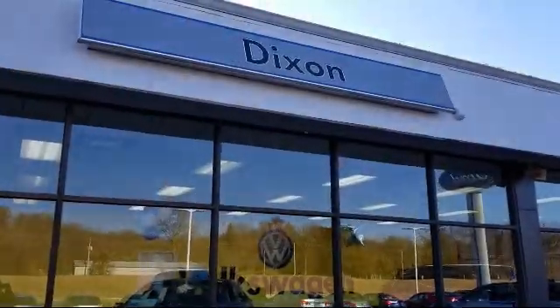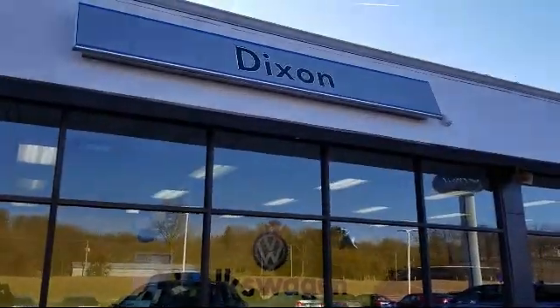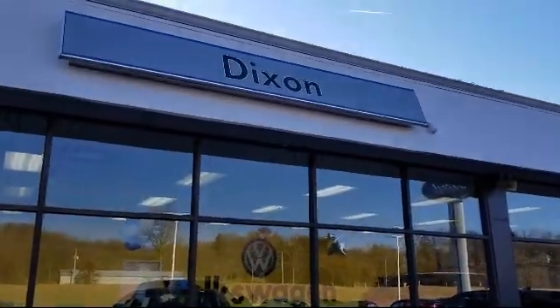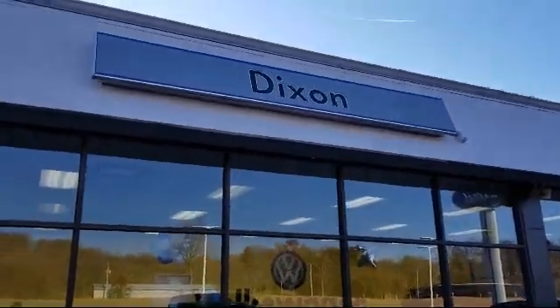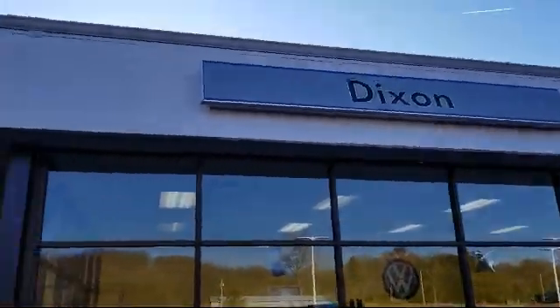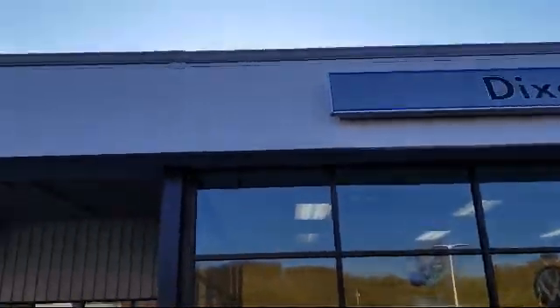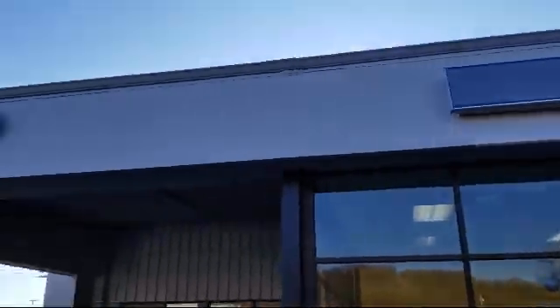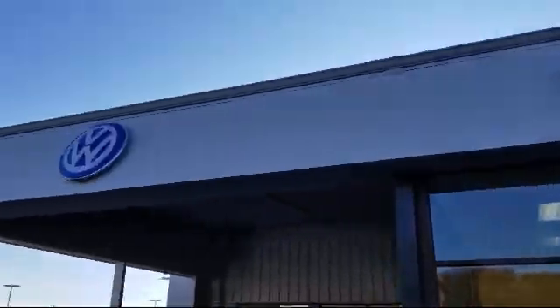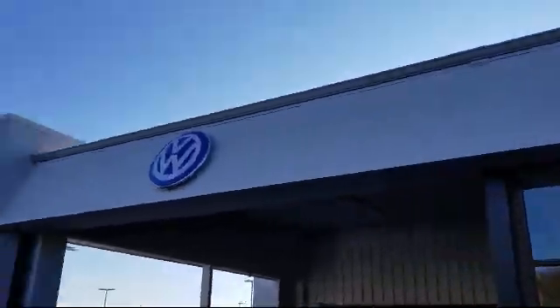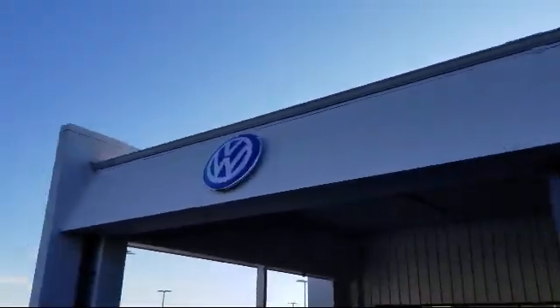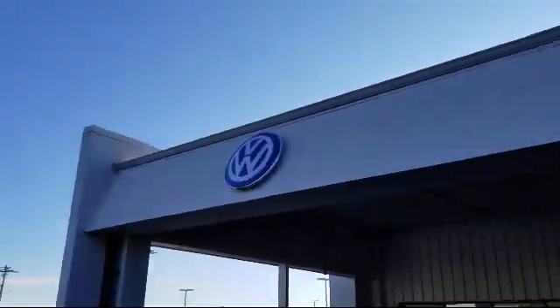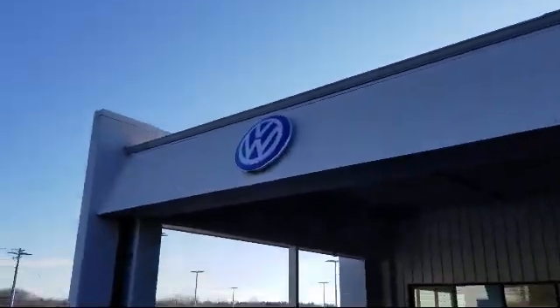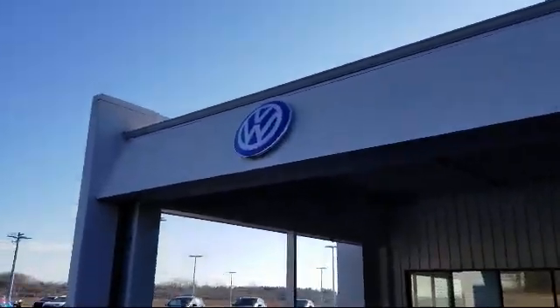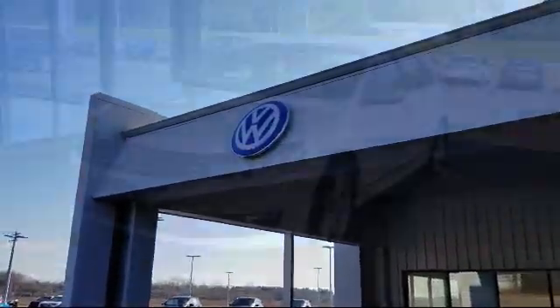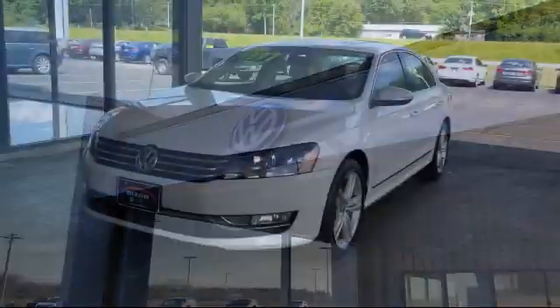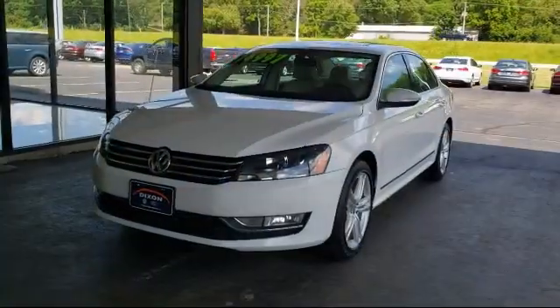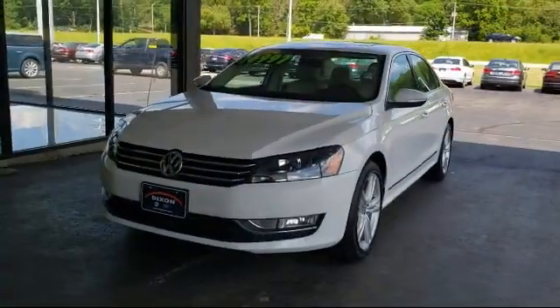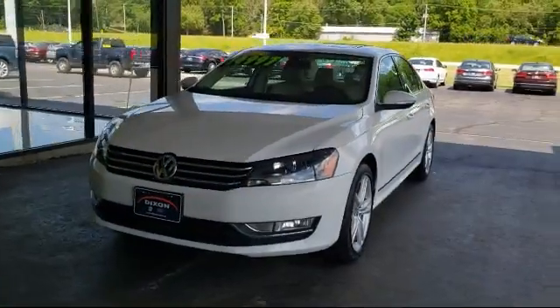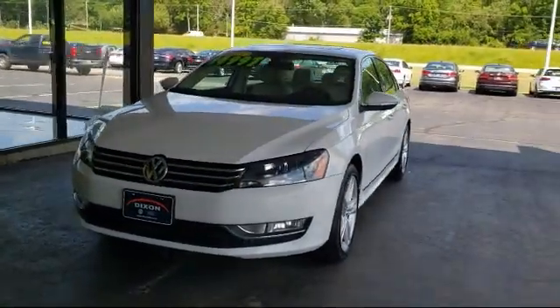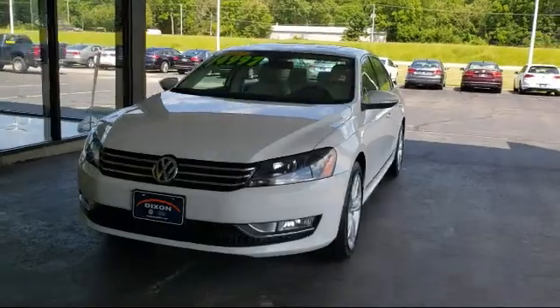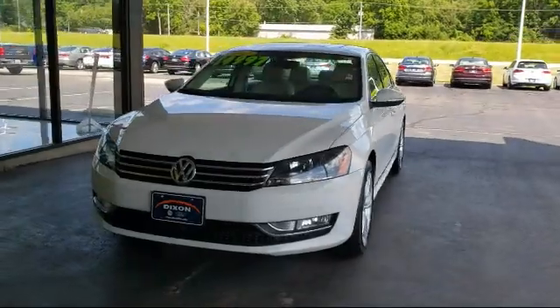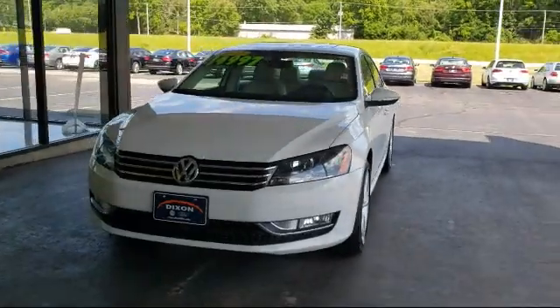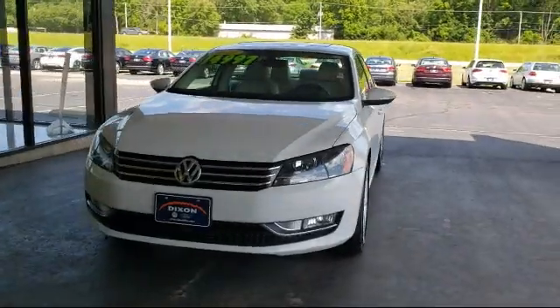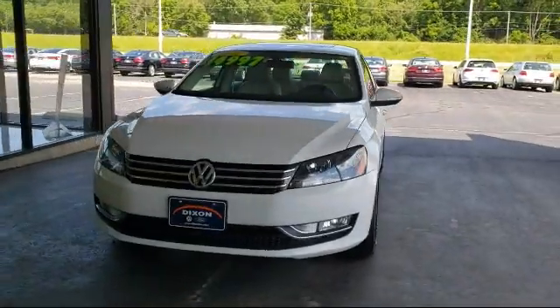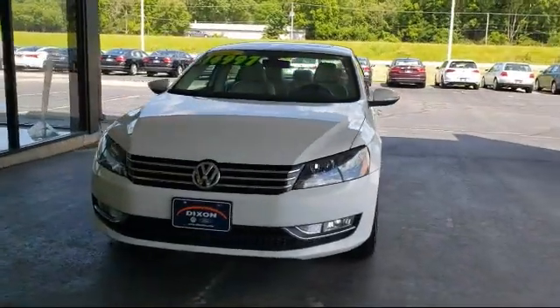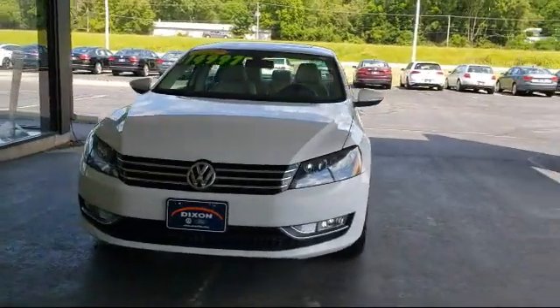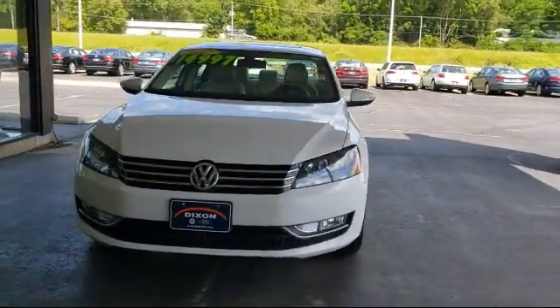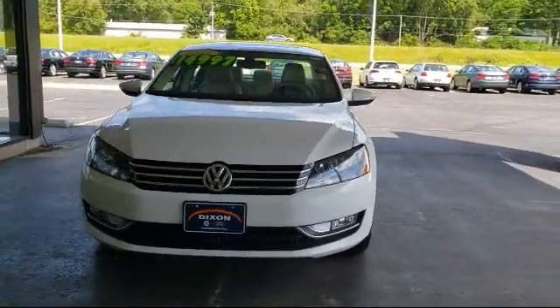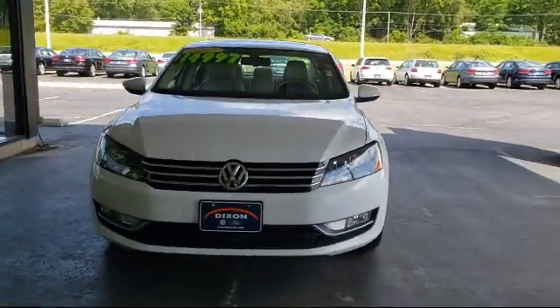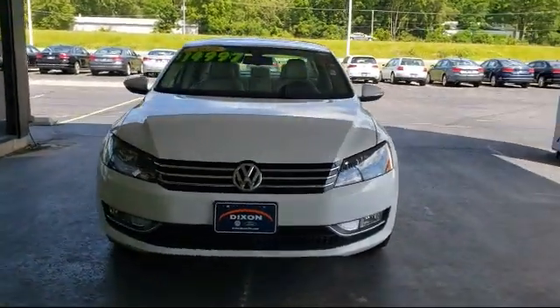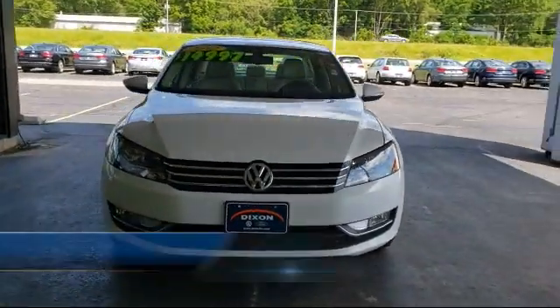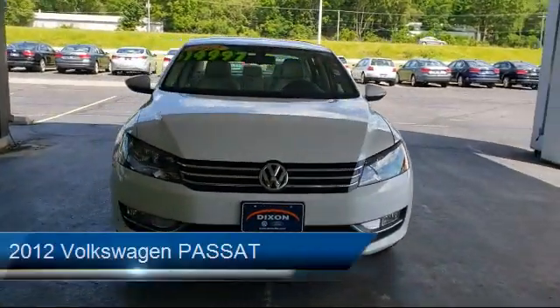Welcome to Dixon Volkswagen, your premier destination for purchasing a vehicle. Here's a look at another one of our great vehicles in inventory.